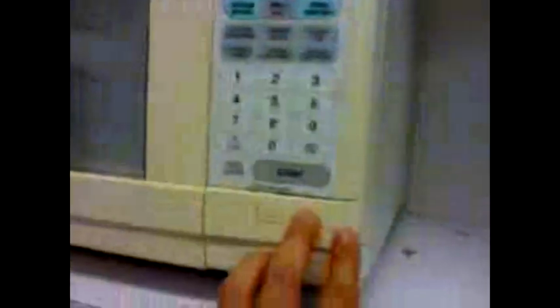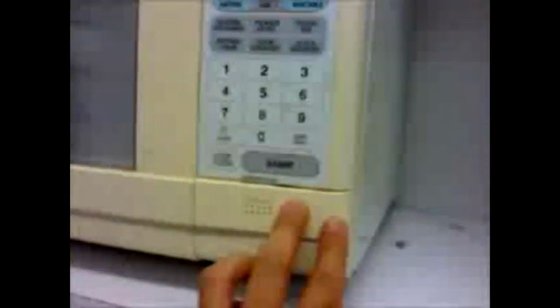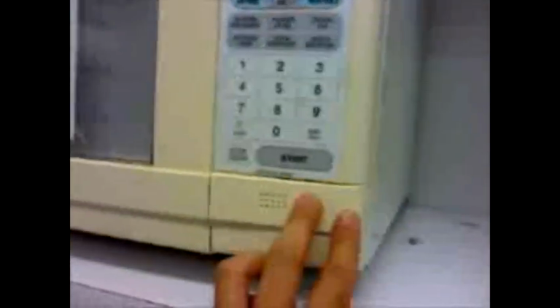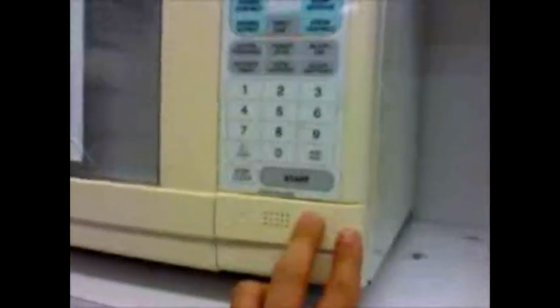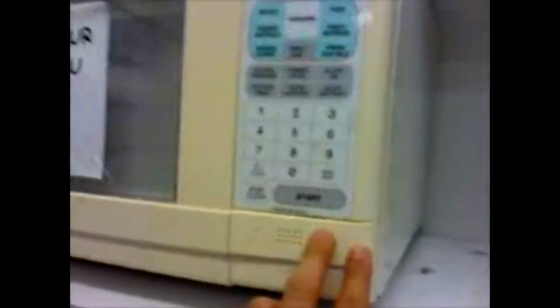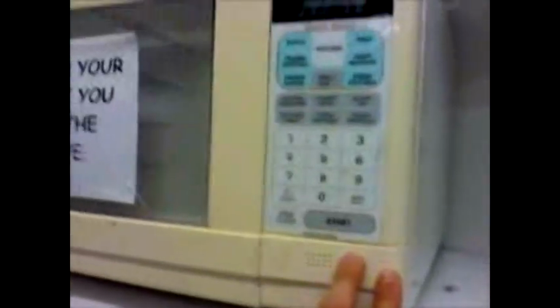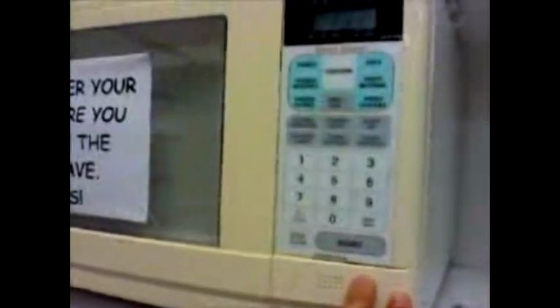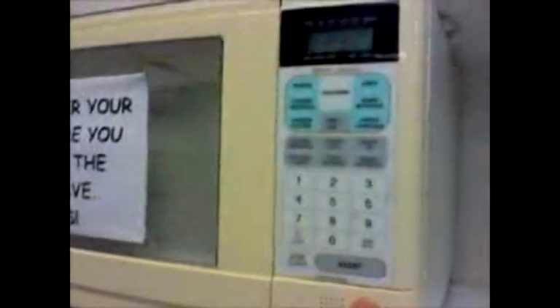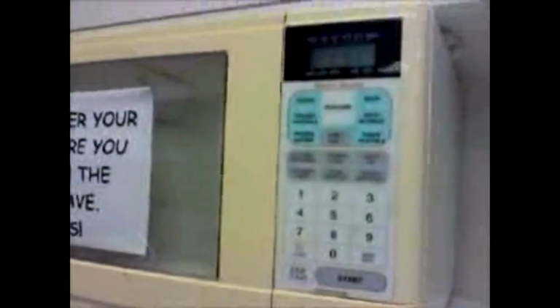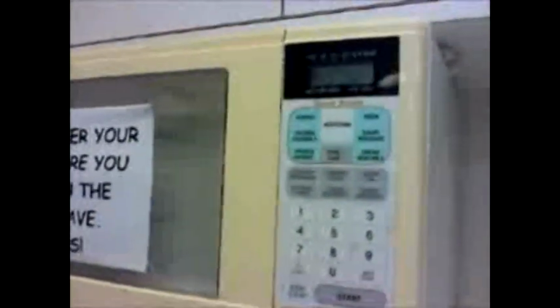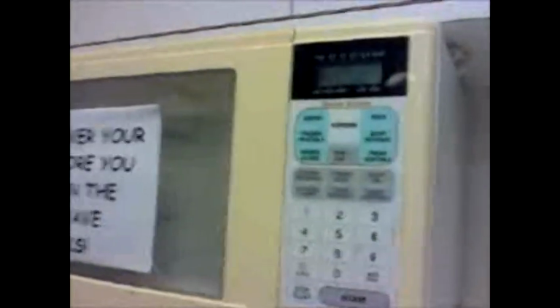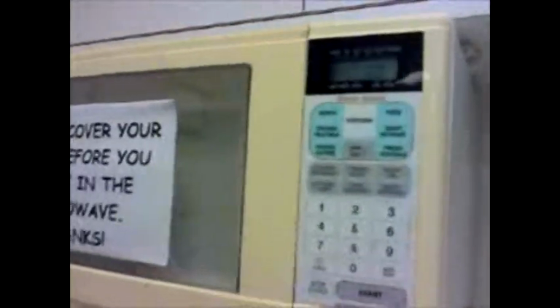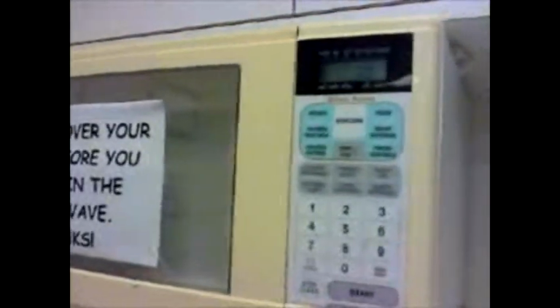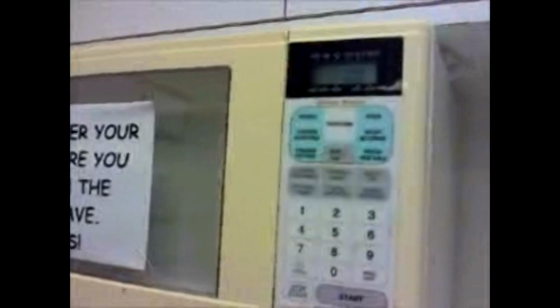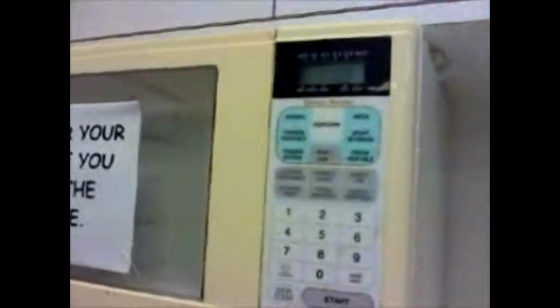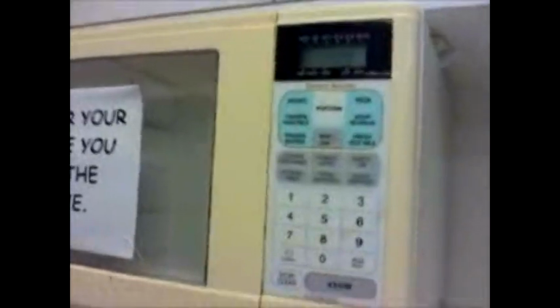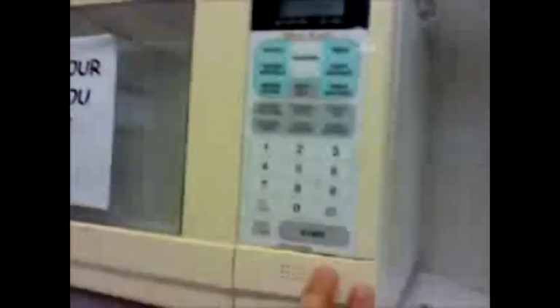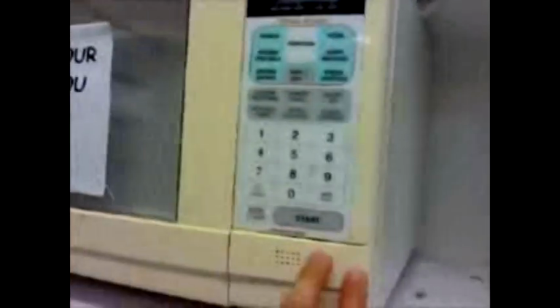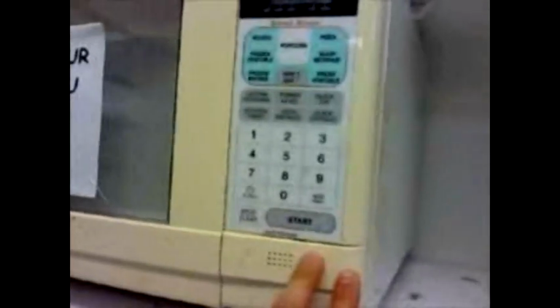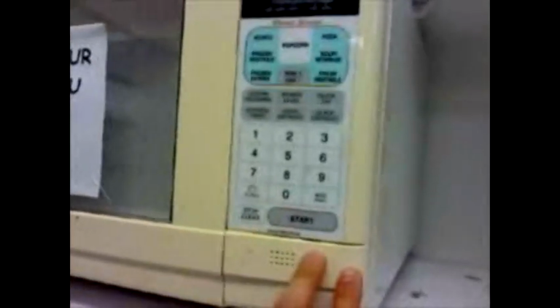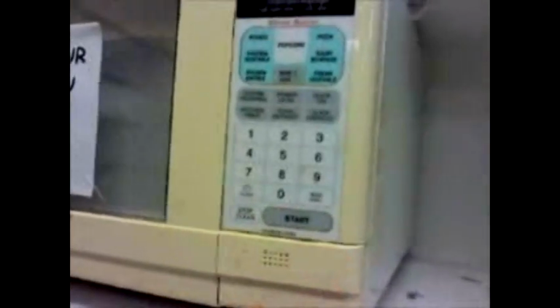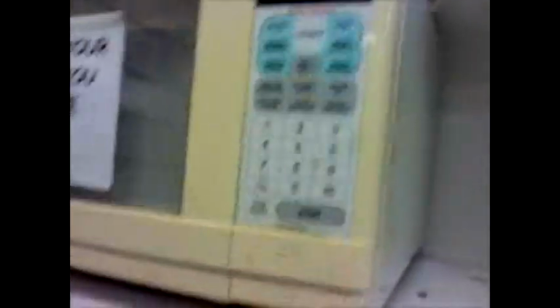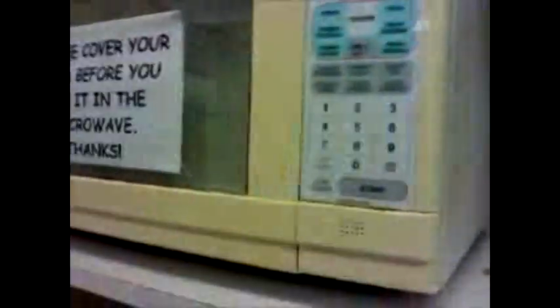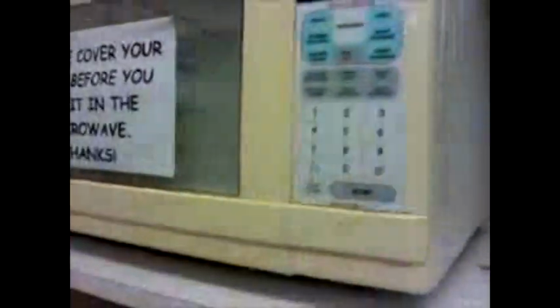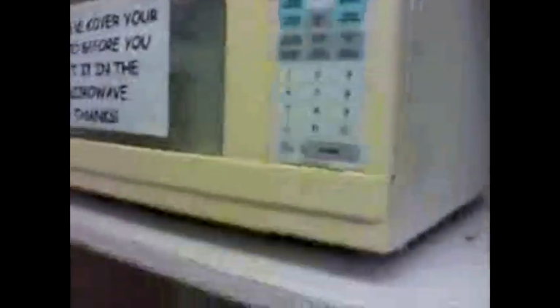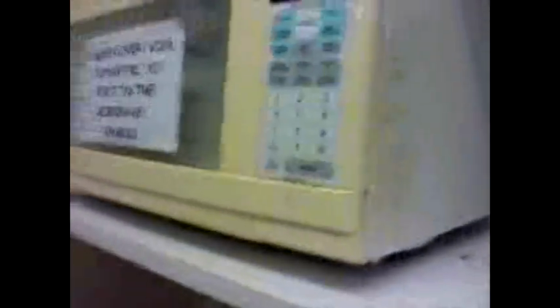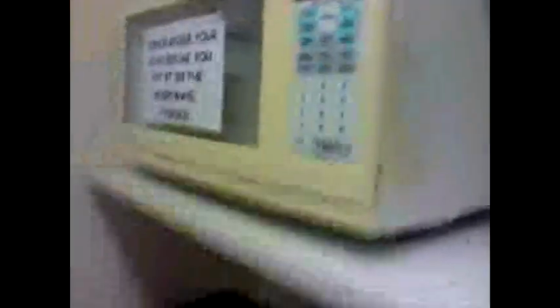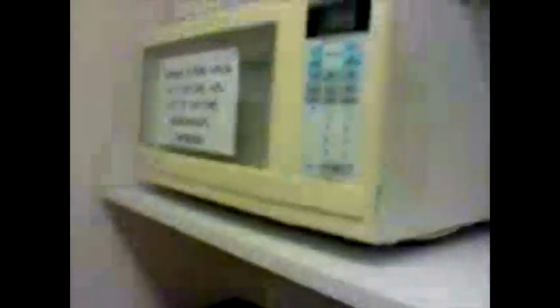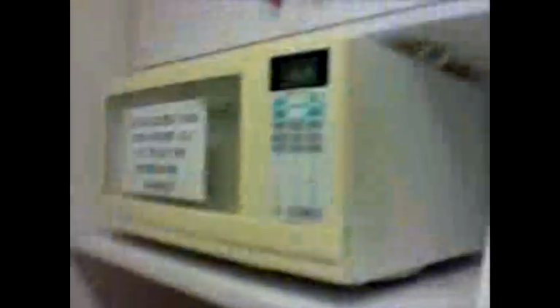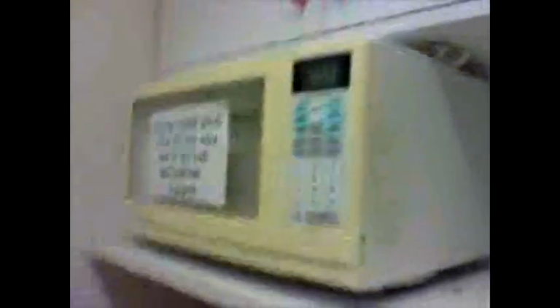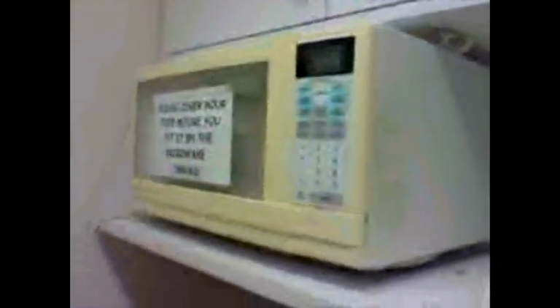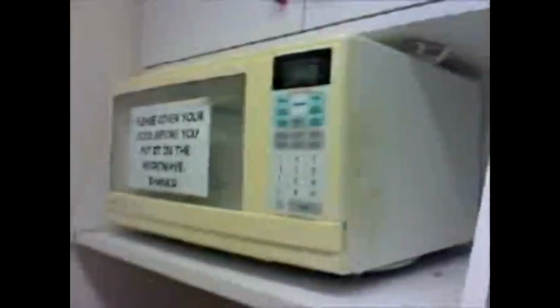So if you have a frozen dinner you have to stay in here for six minutes holding the button. That's our ghetto microwave at work.